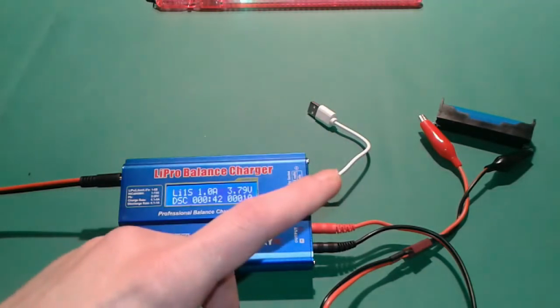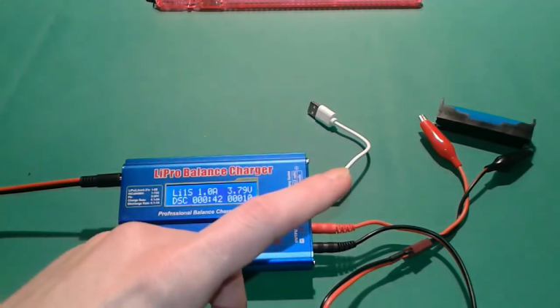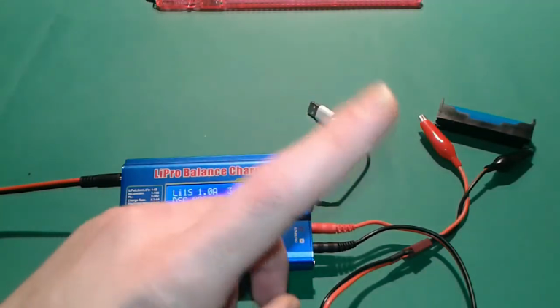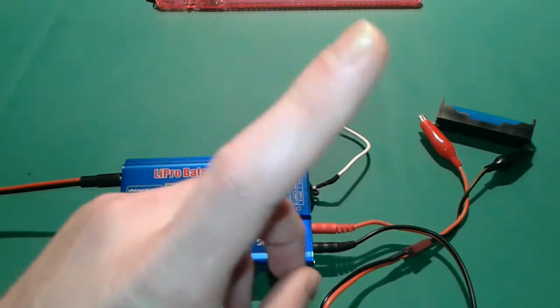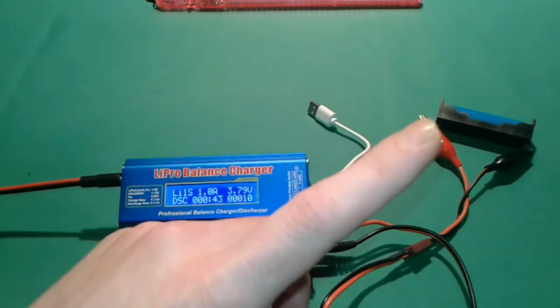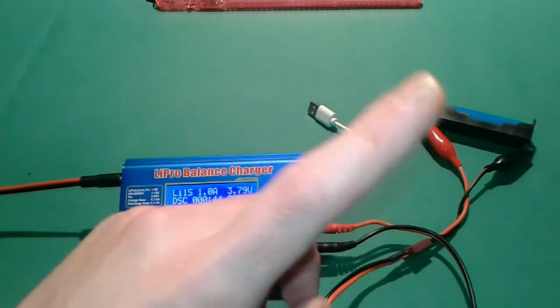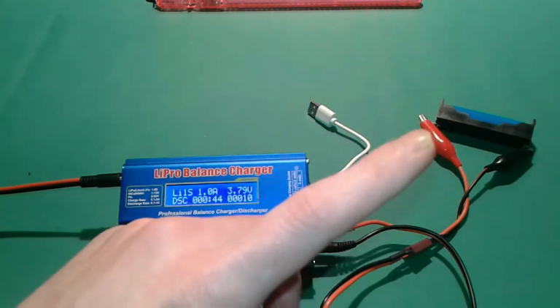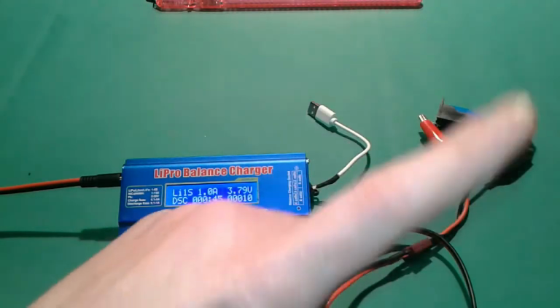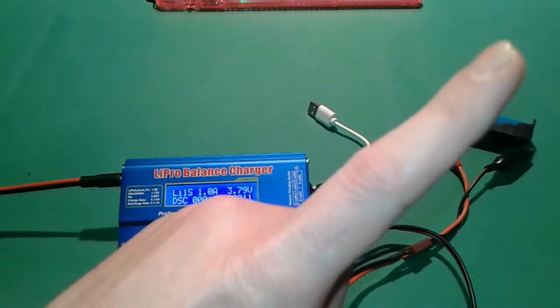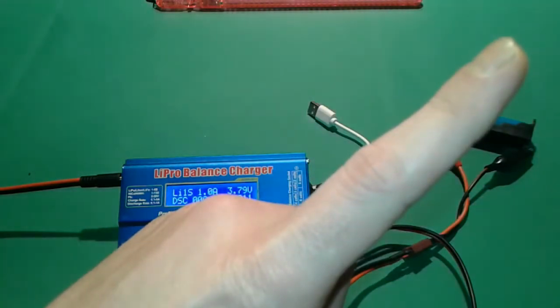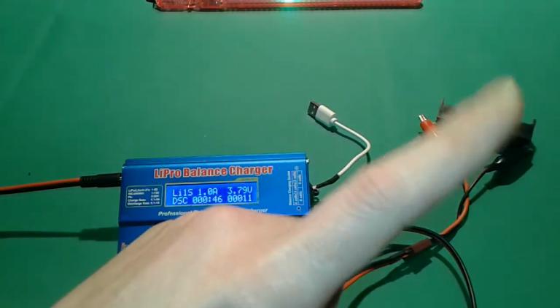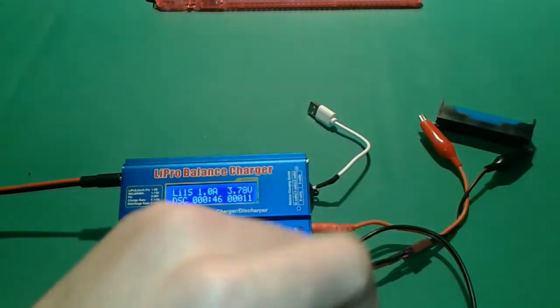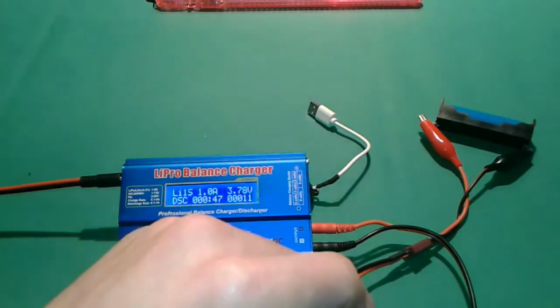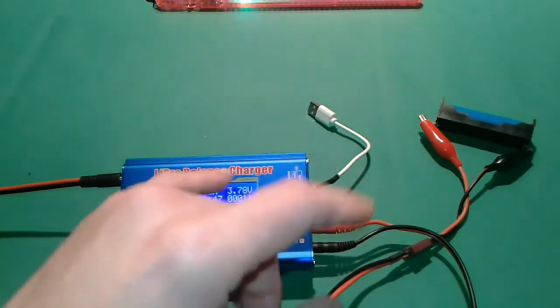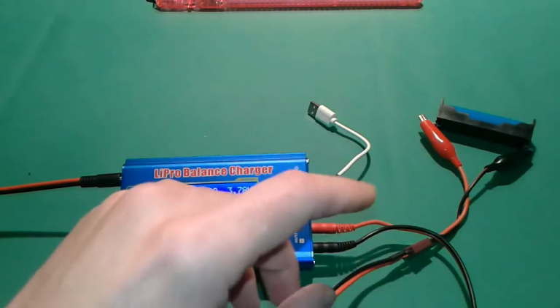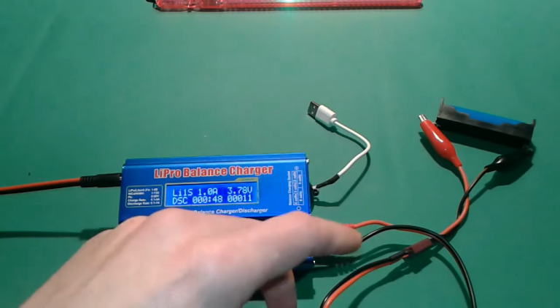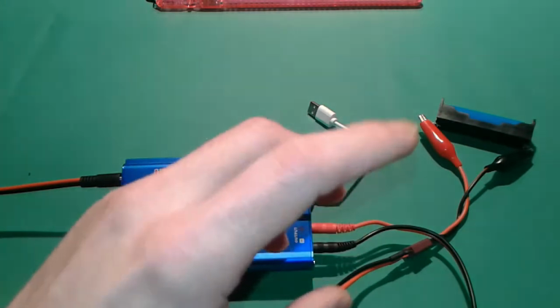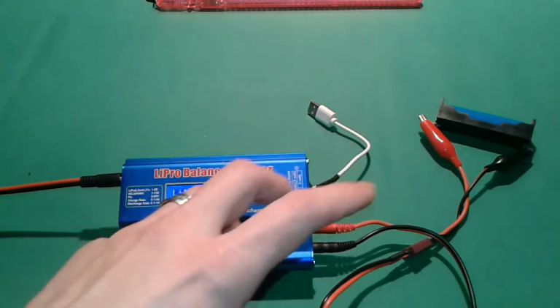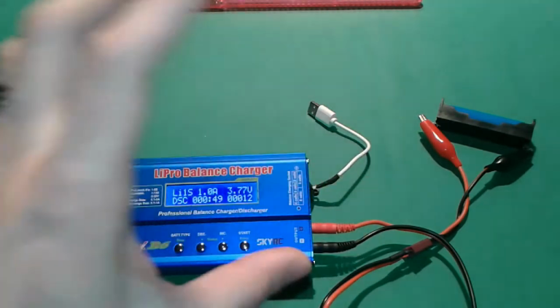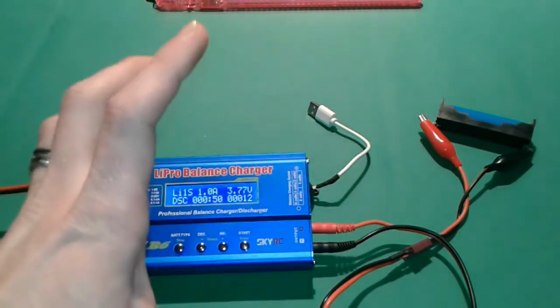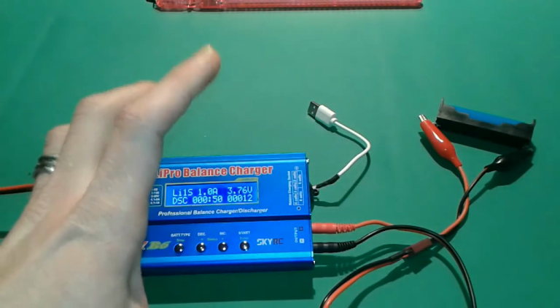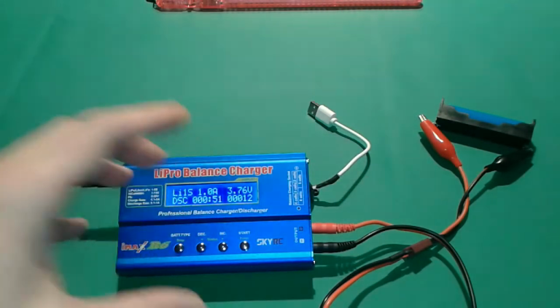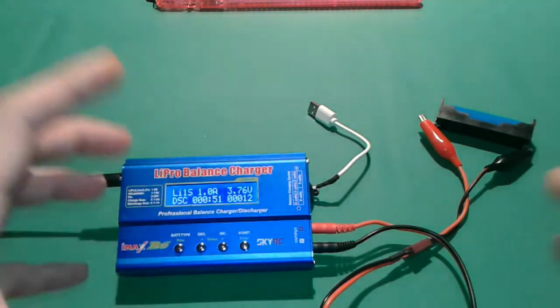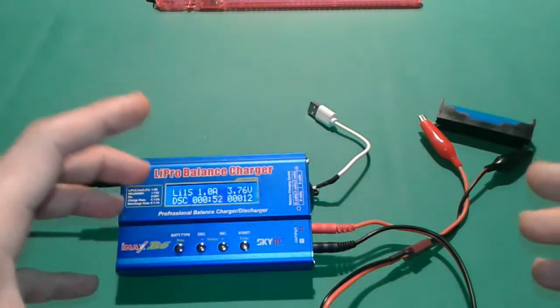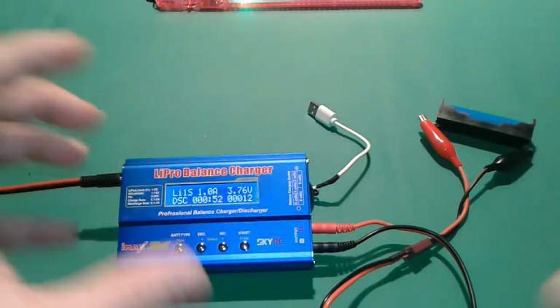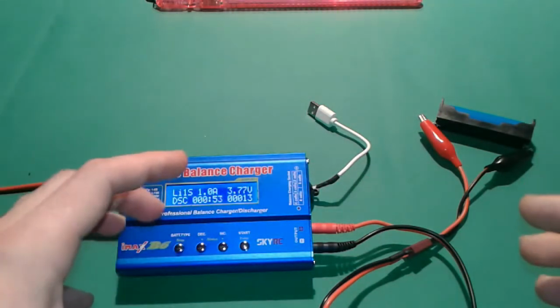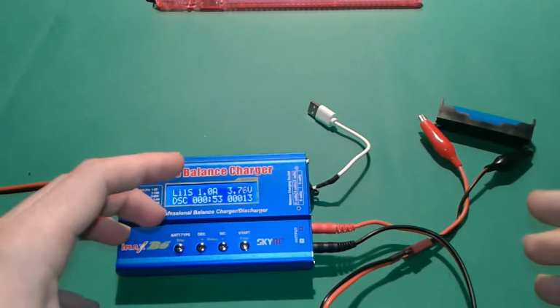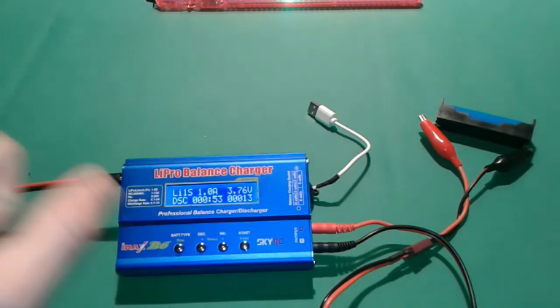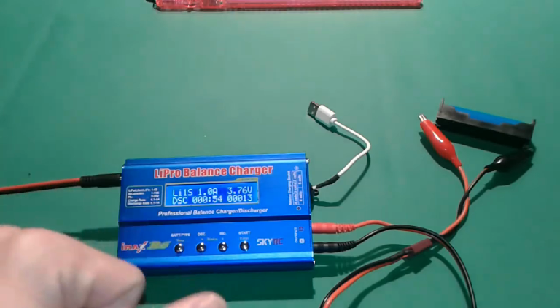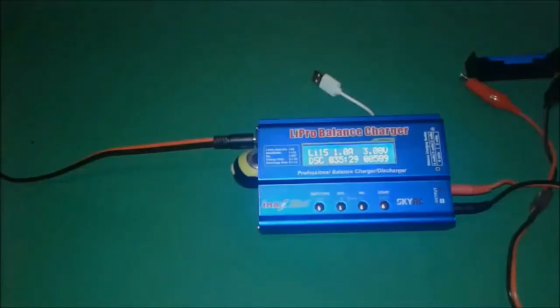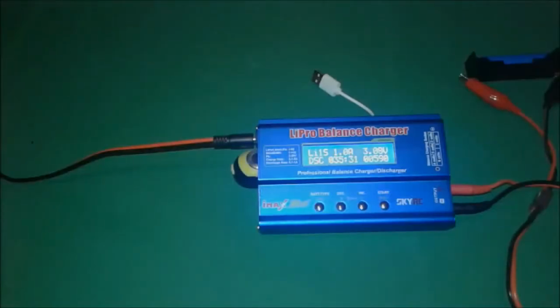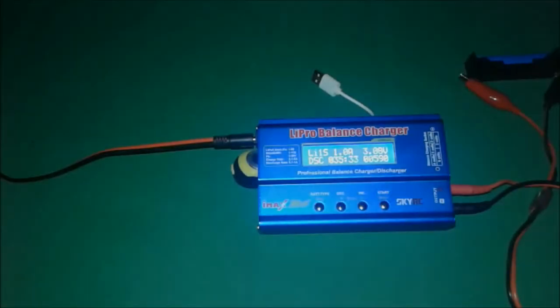If you want to see the first video of this series, check out the link here — it covers how to charge the lithium-ion cell in a proper way, including the current and the cutoff voltage. Thank you.